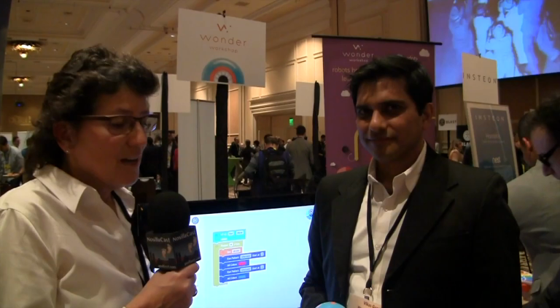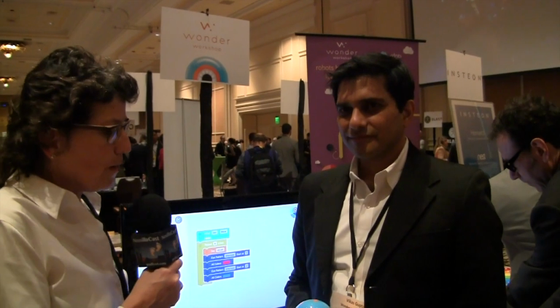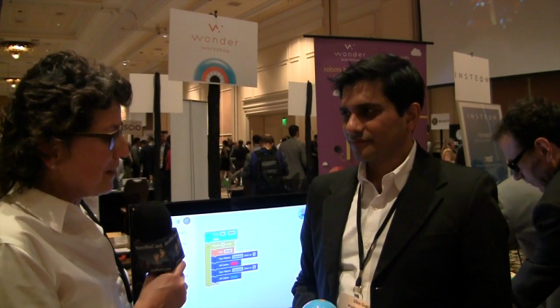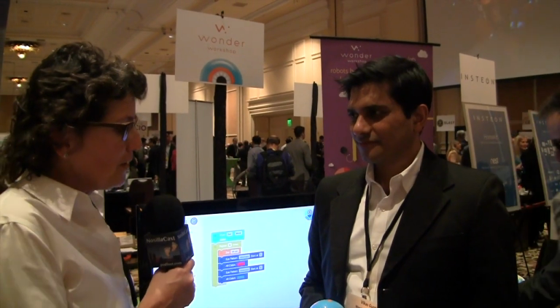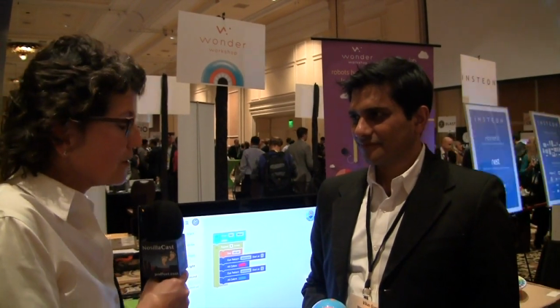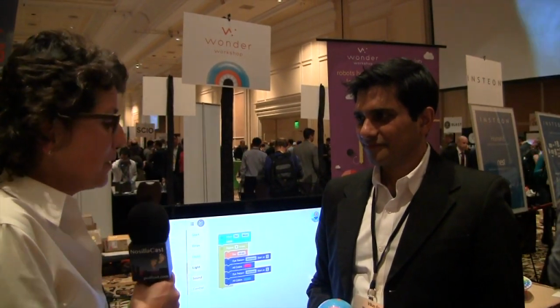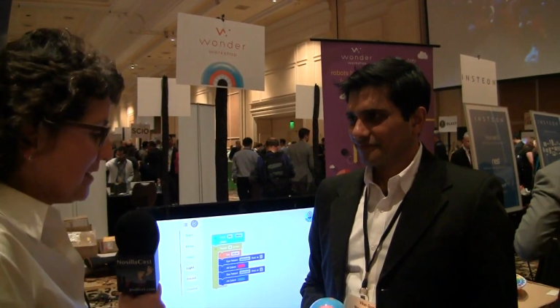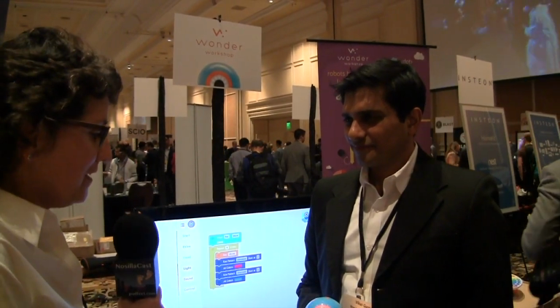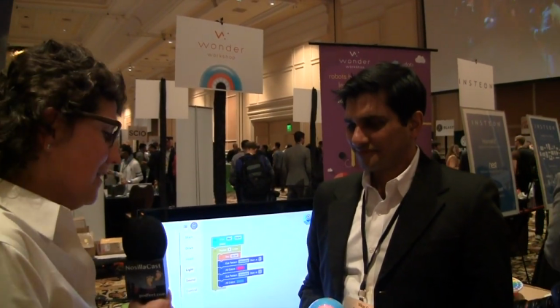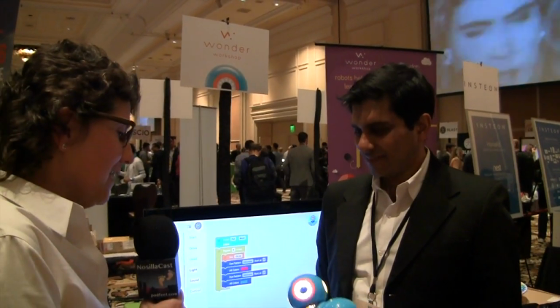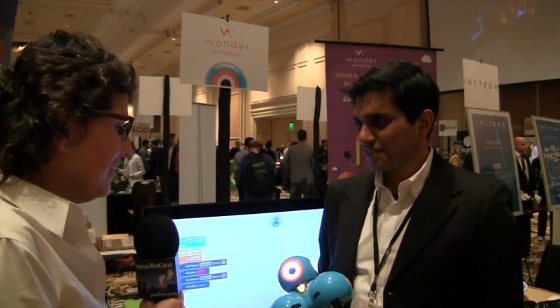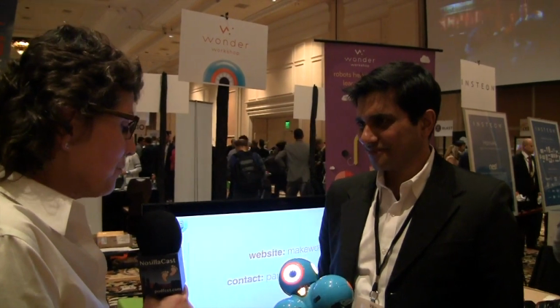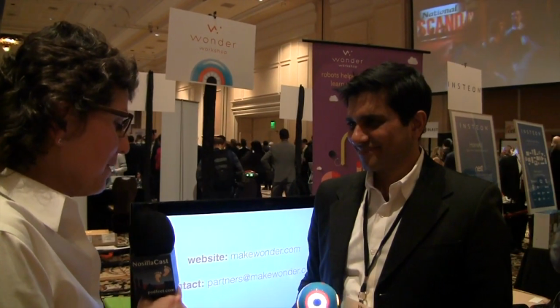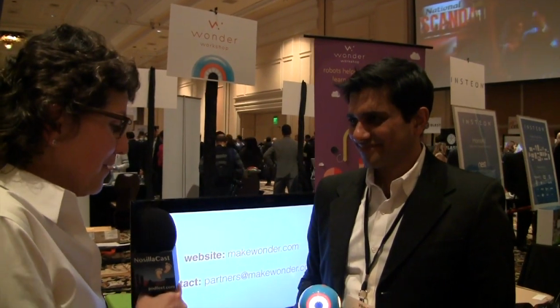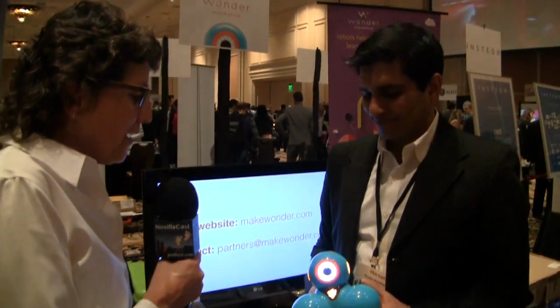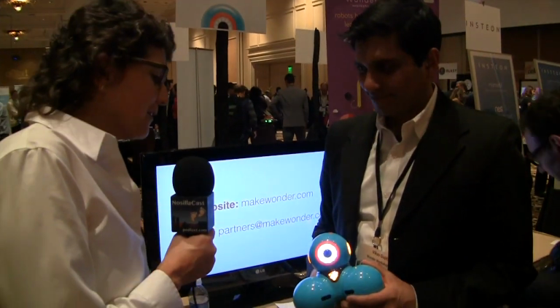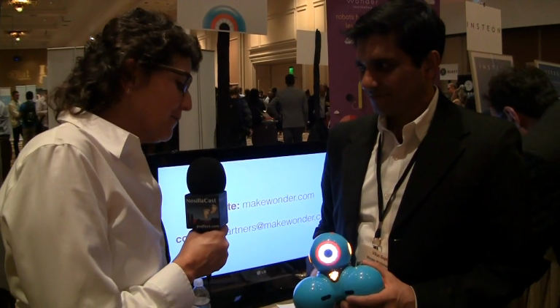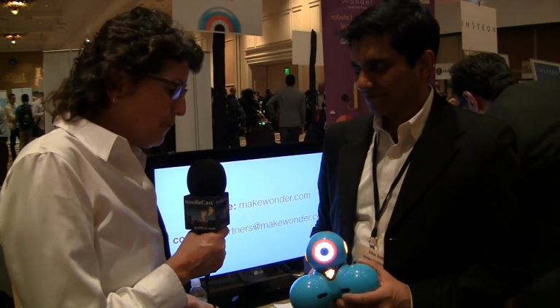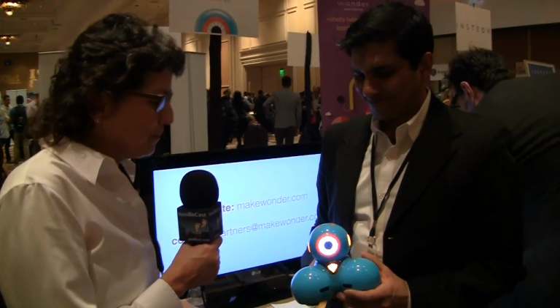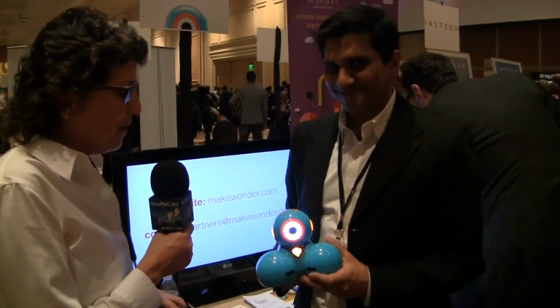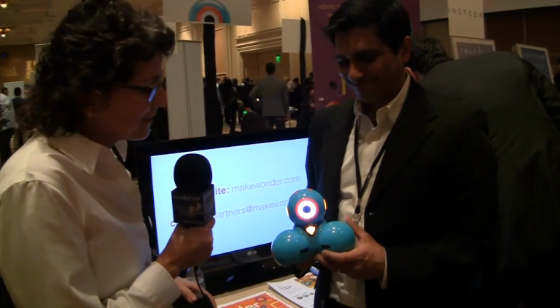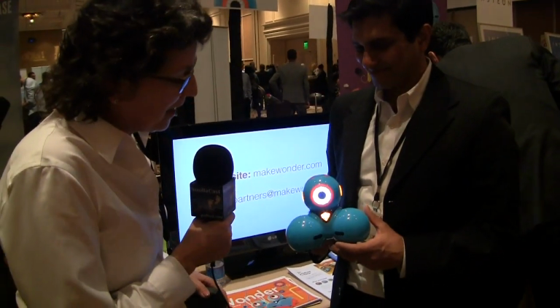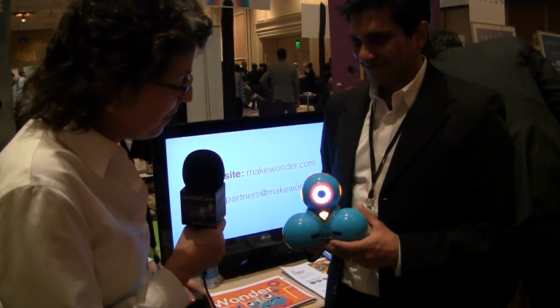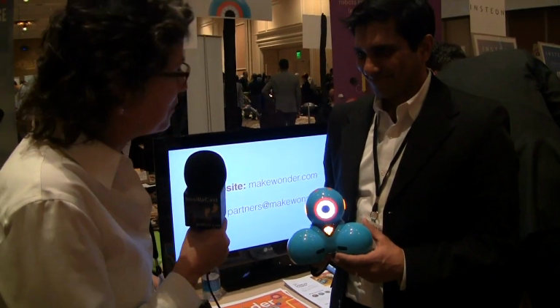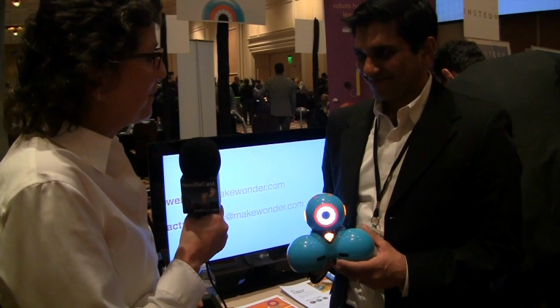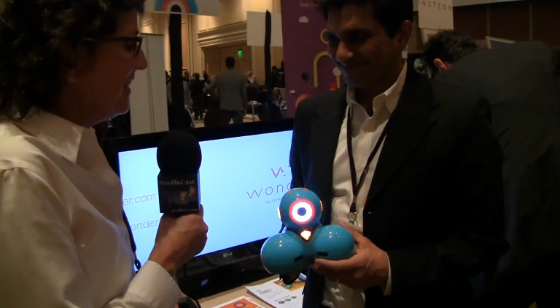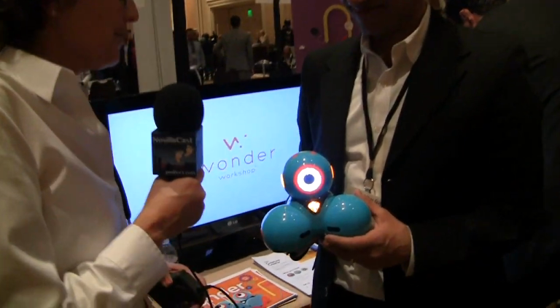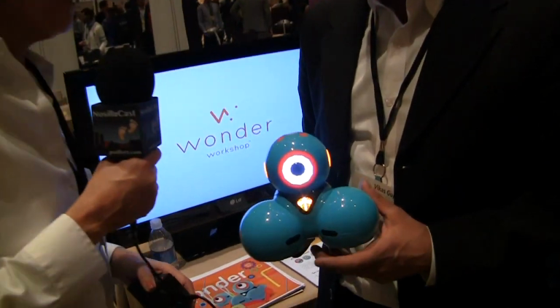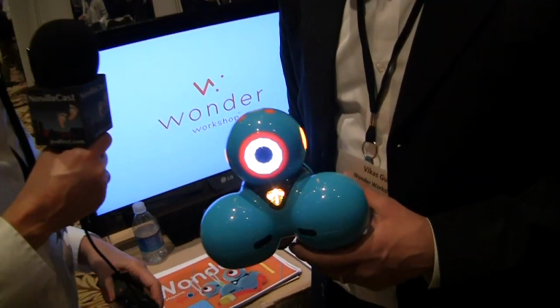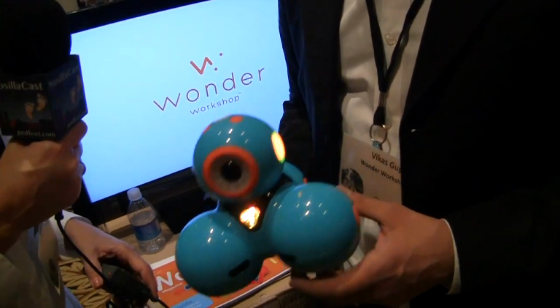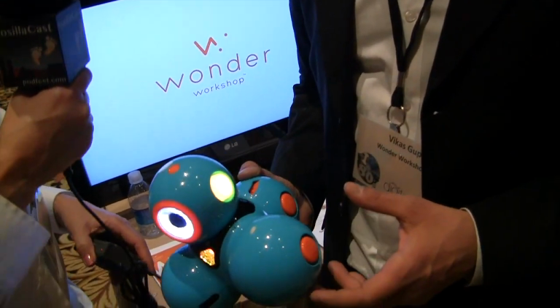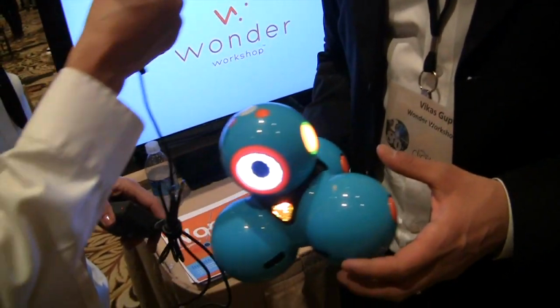I was walking past the Wonder Workshop booth when I saw an odd little robot running around on the ground. It looks like four blue balls, it's got an eyeball, it was driving around. So I decided to talk to Vikas Gupta about it.